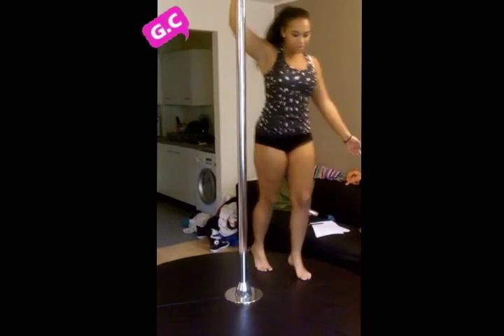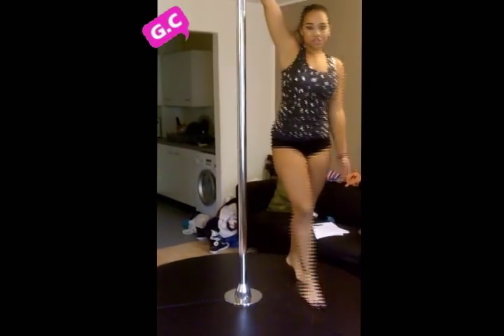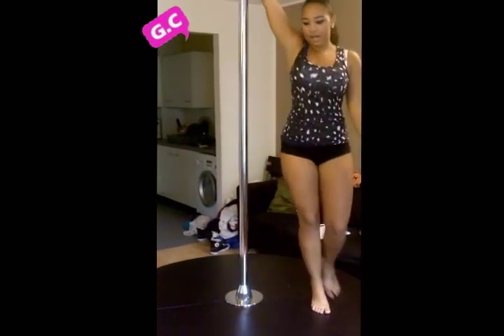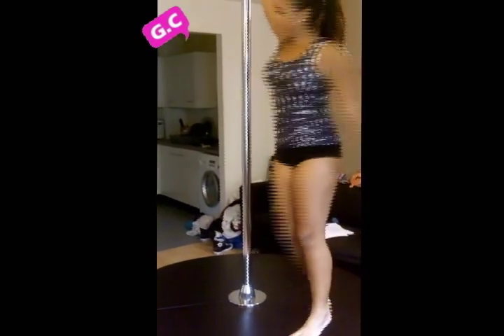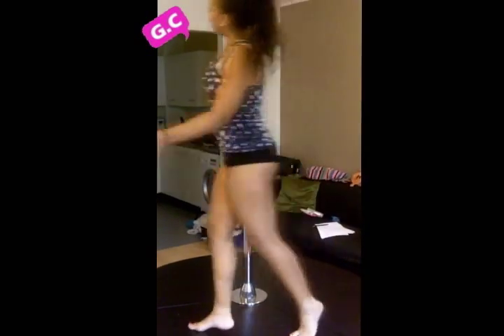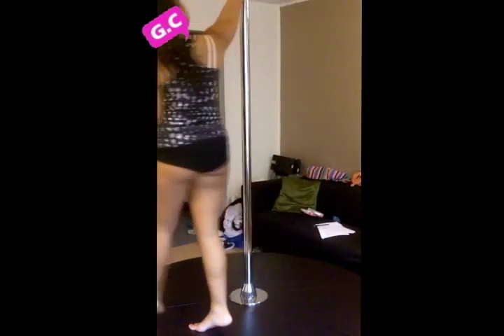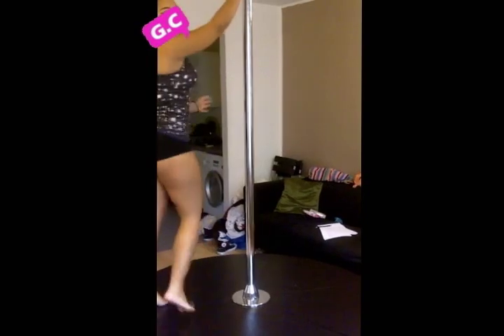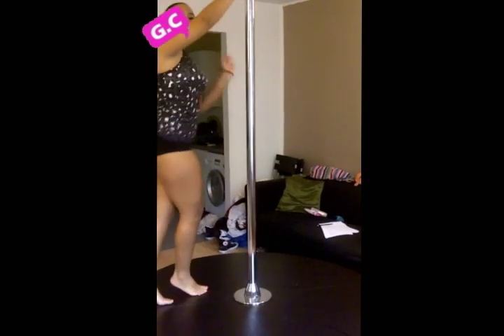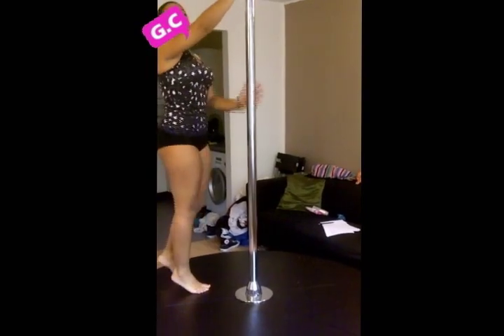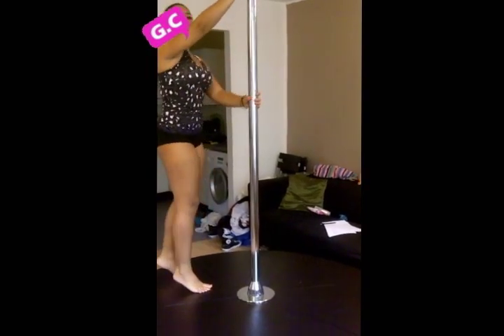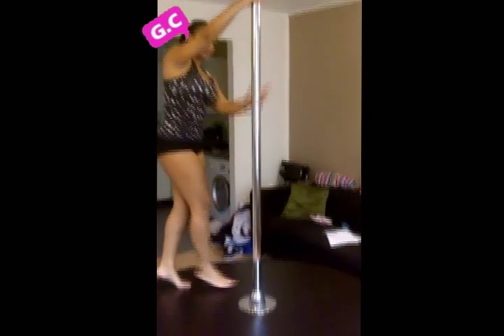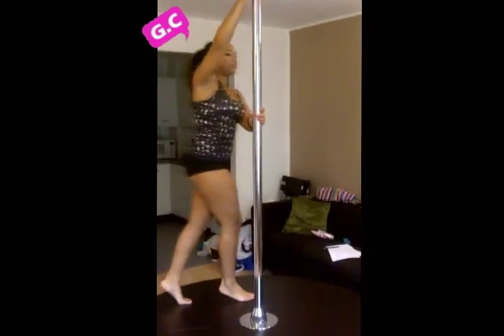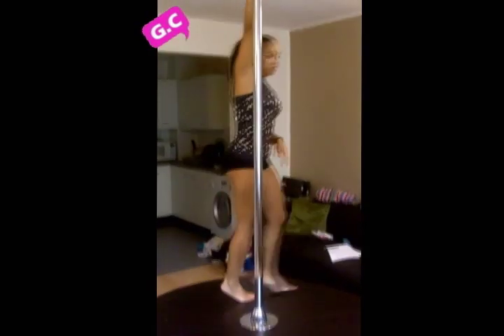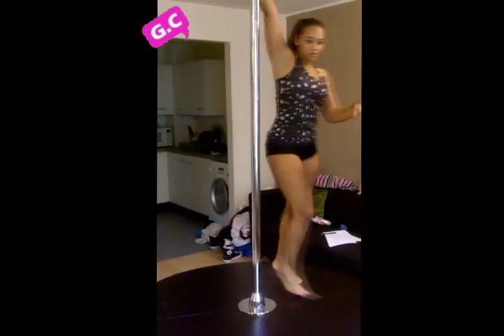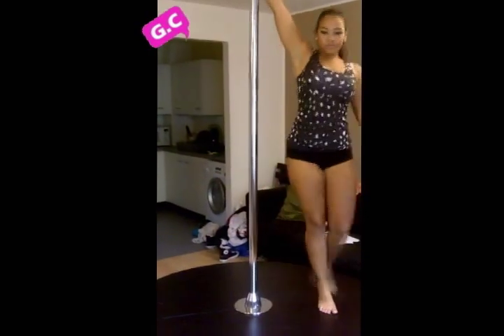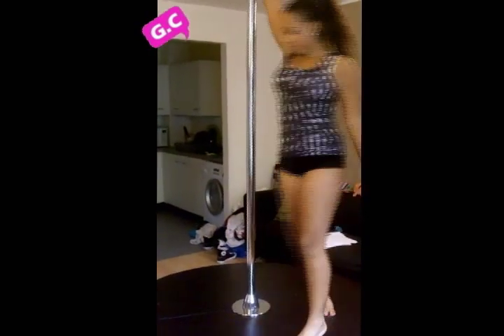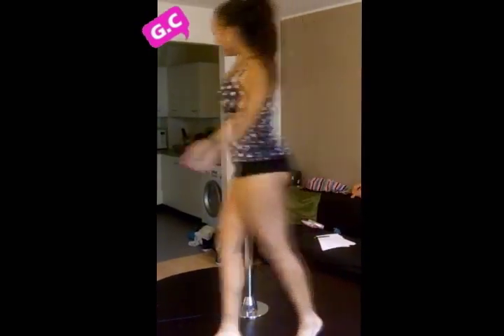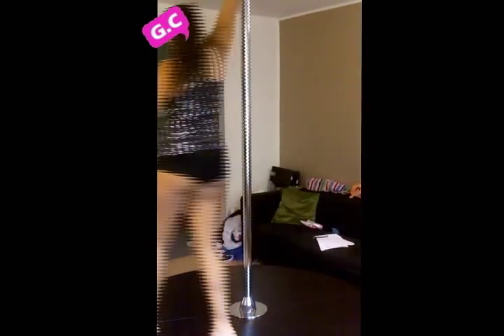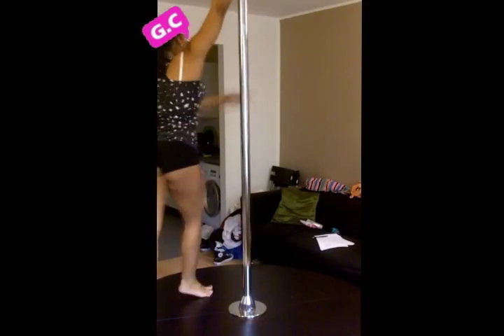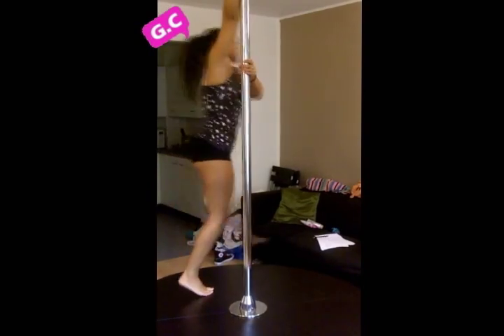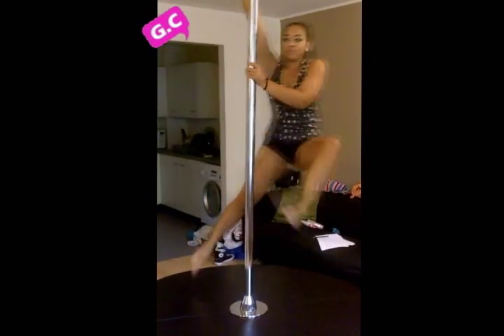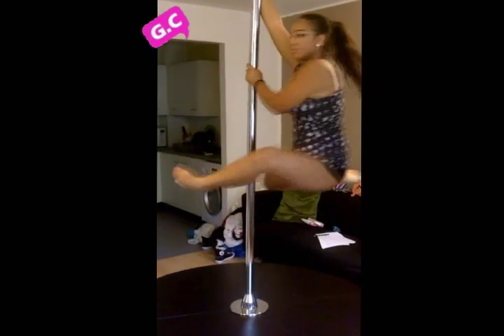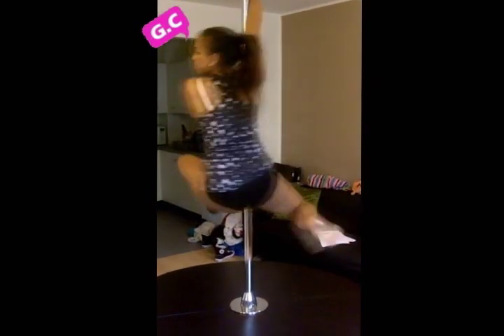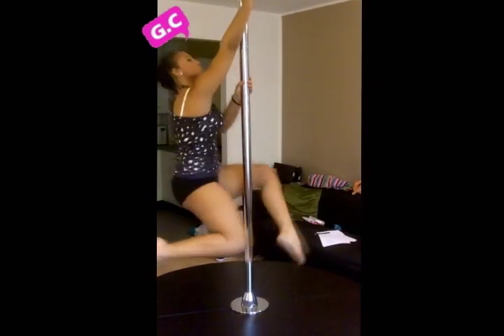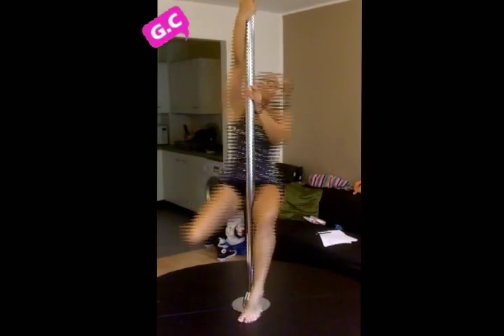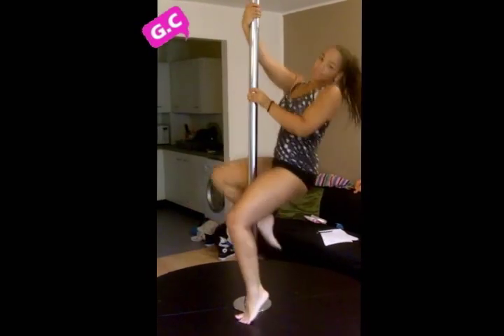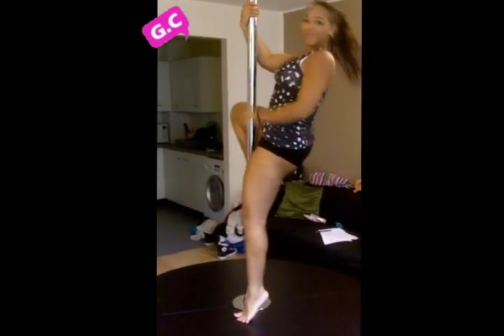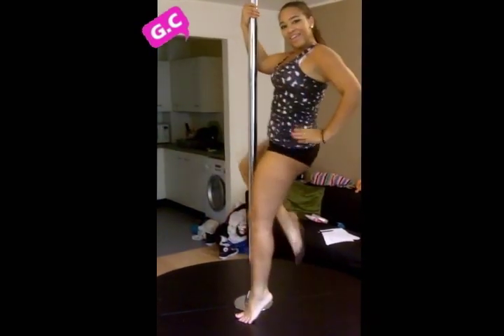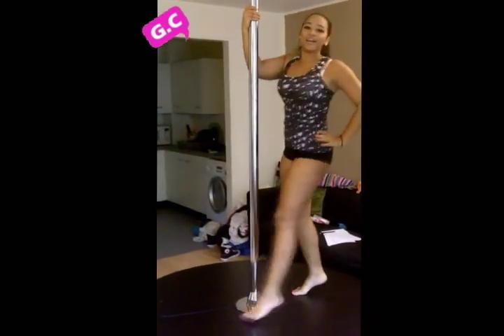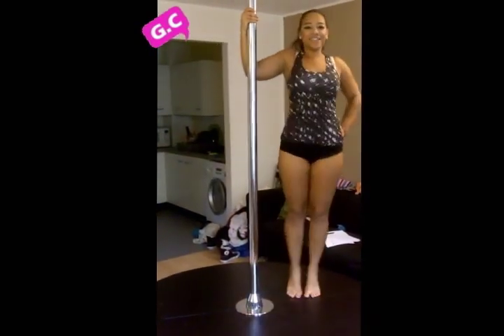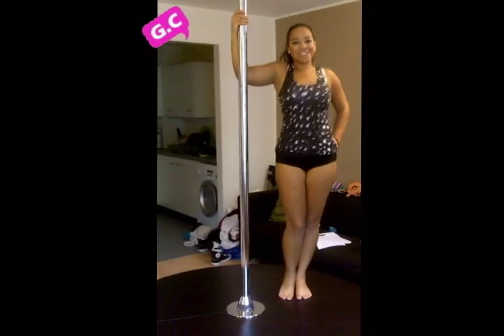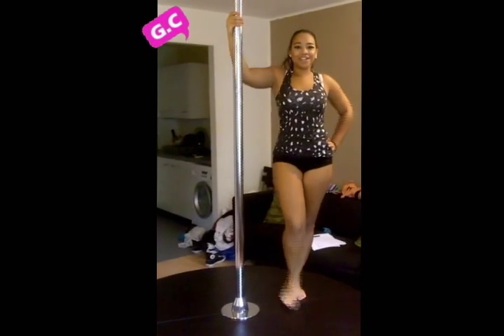Let me show you again. I also bring my hand onto the pole as I'm spinning around. There we are — that's the Sundar.